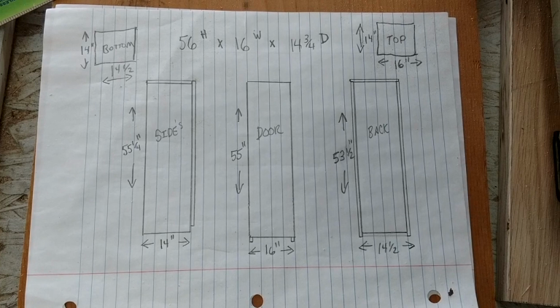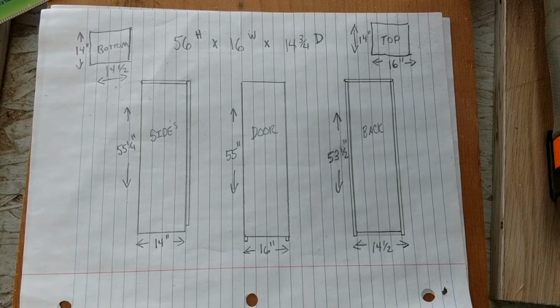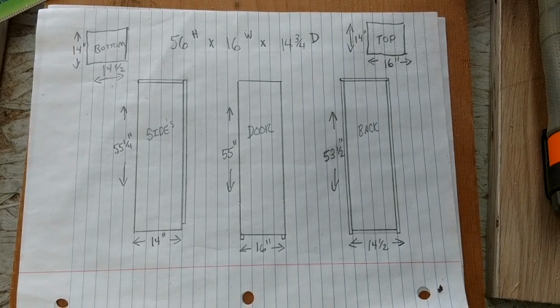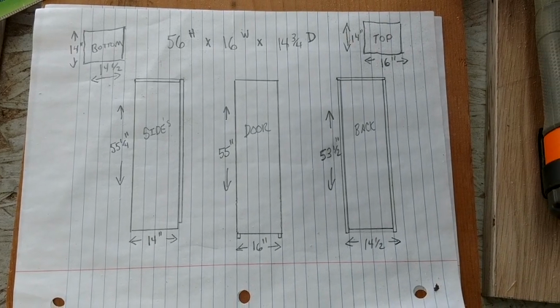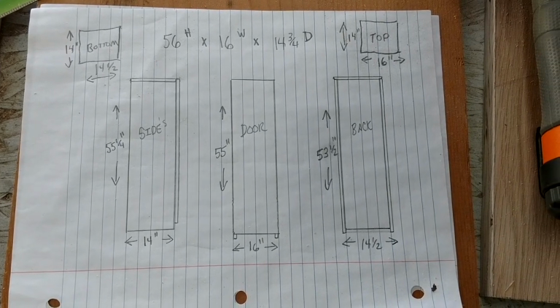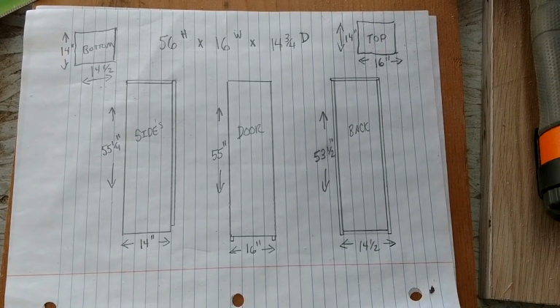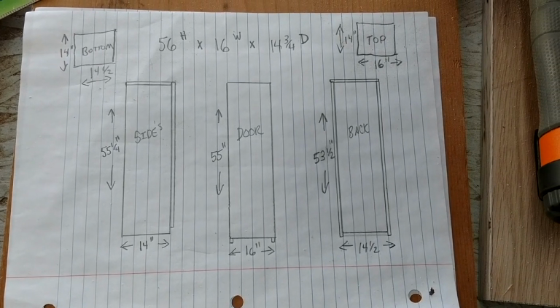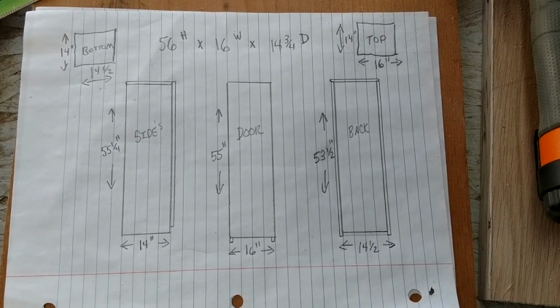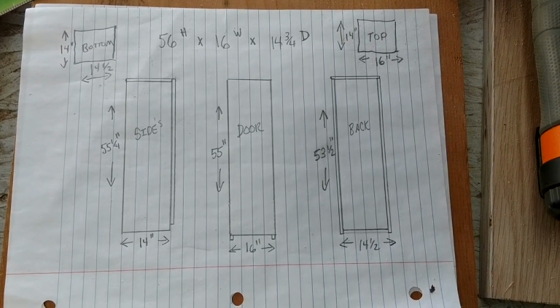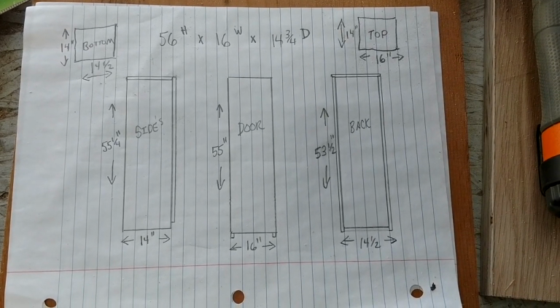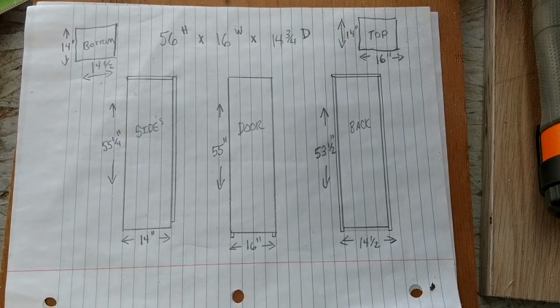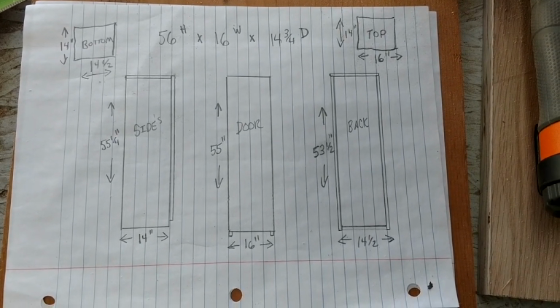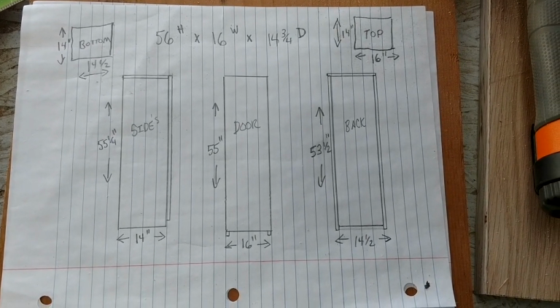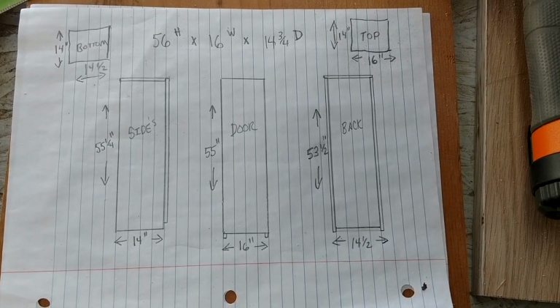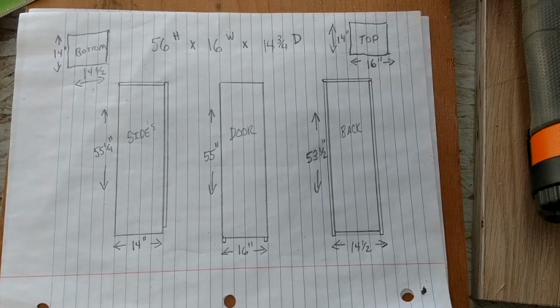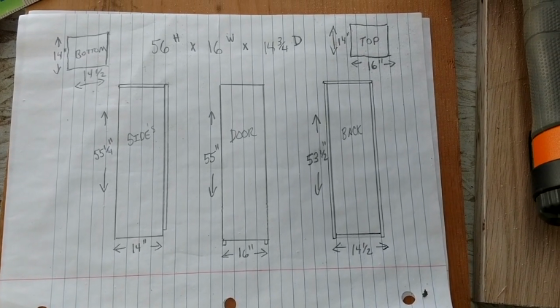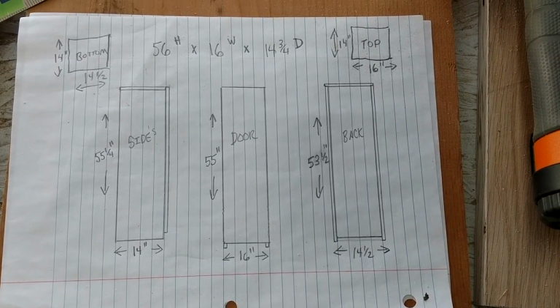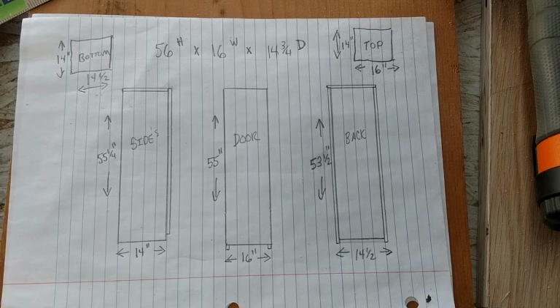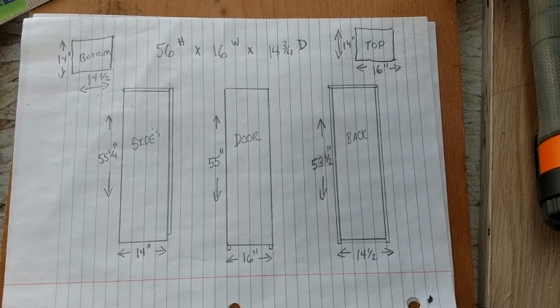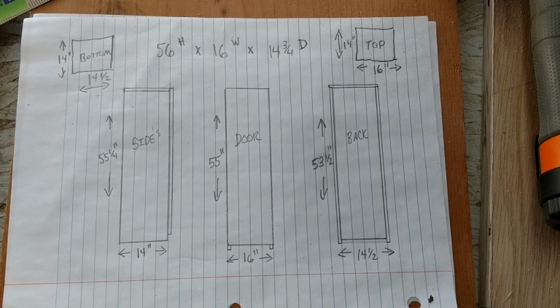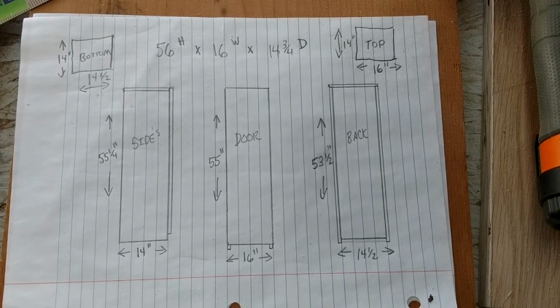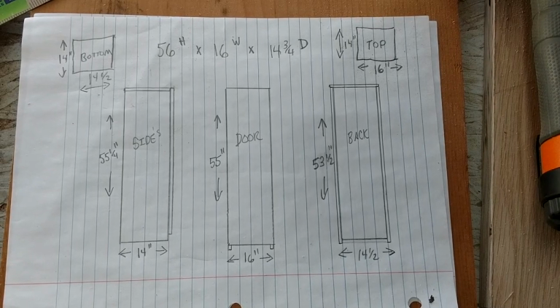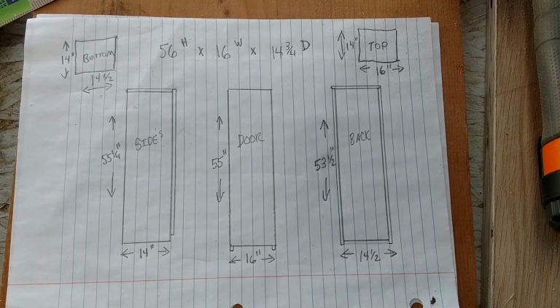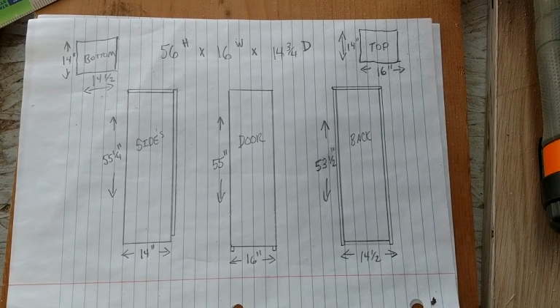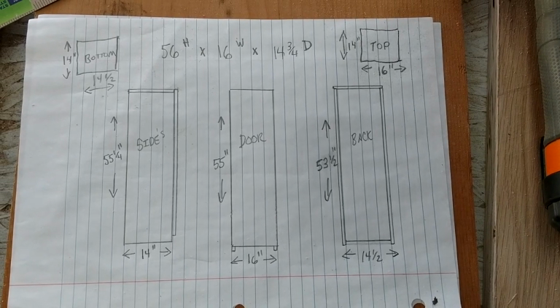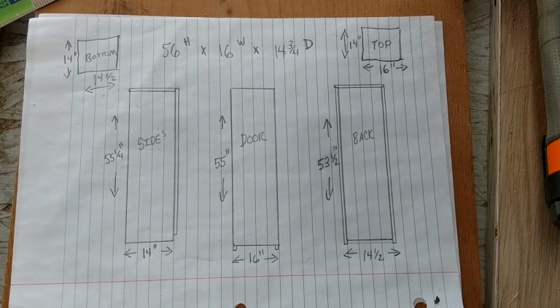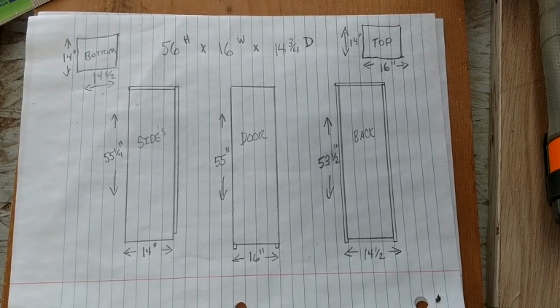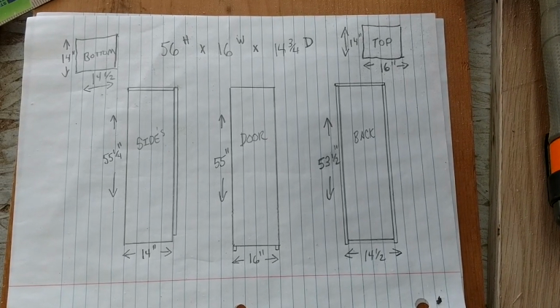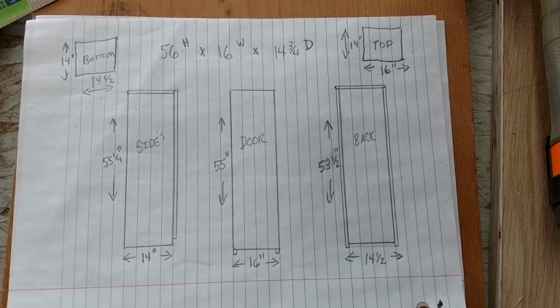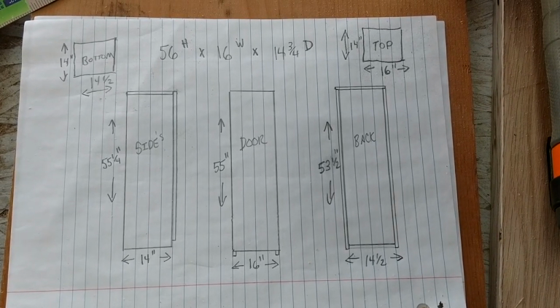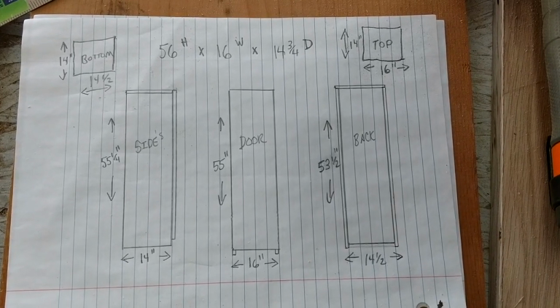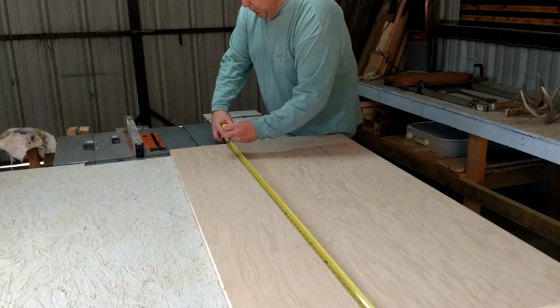Hey everyone, welcome to the video. I started off with a 4x8 sheet of oak, 3 quarter inch that I got from Lowe's. I believe it was about 56 bucks.